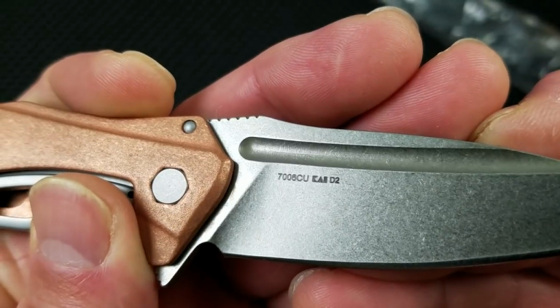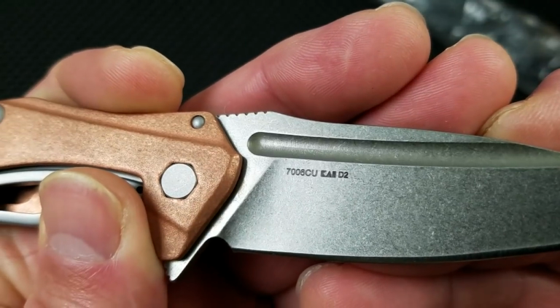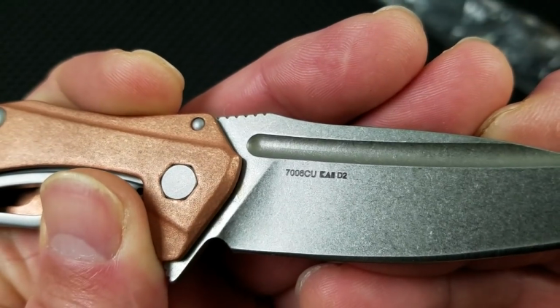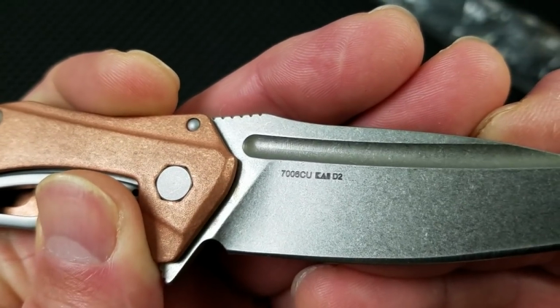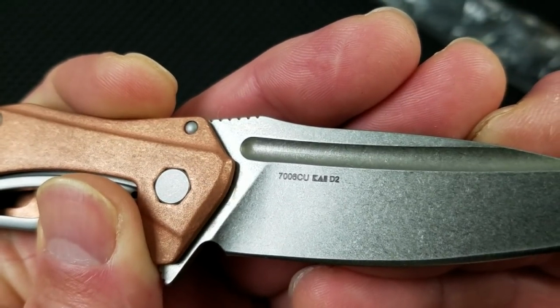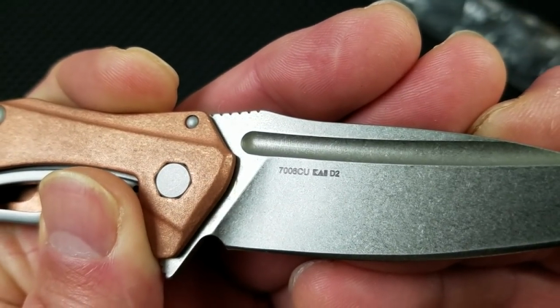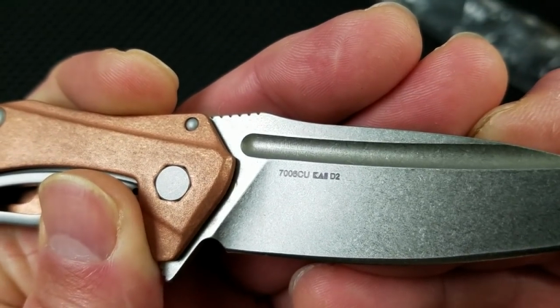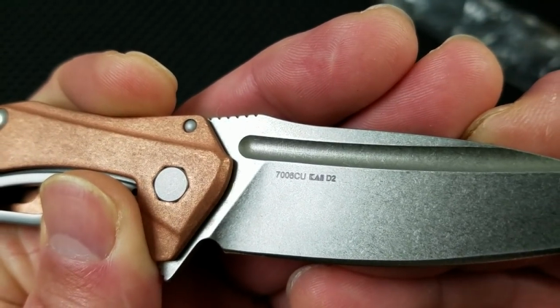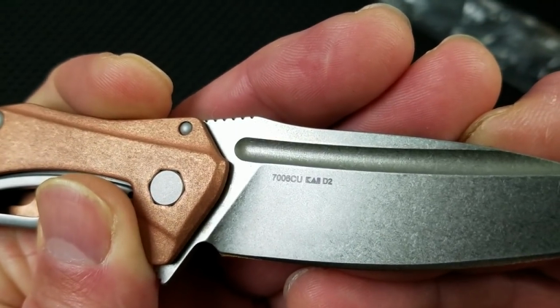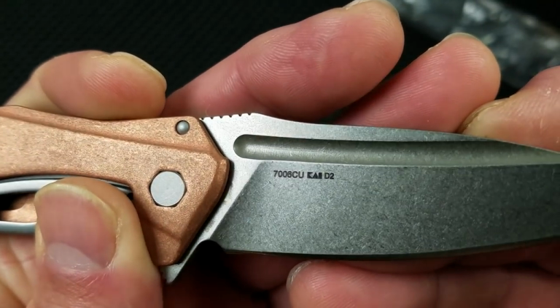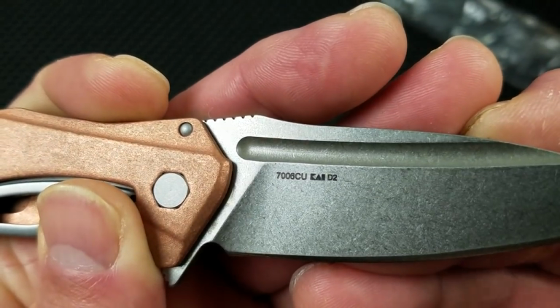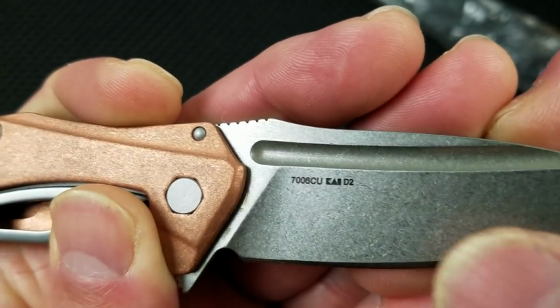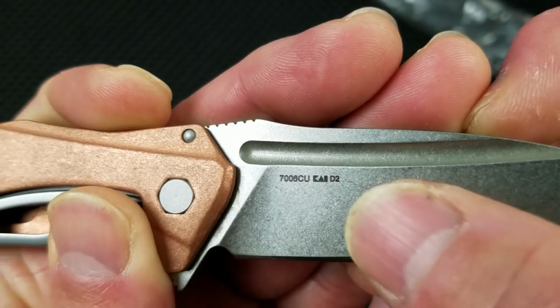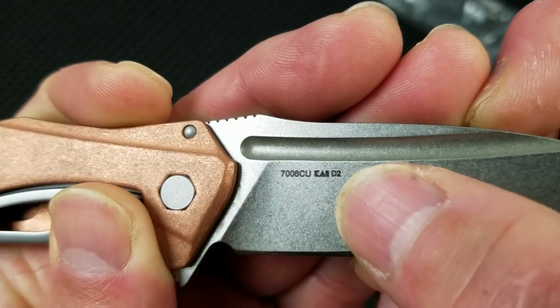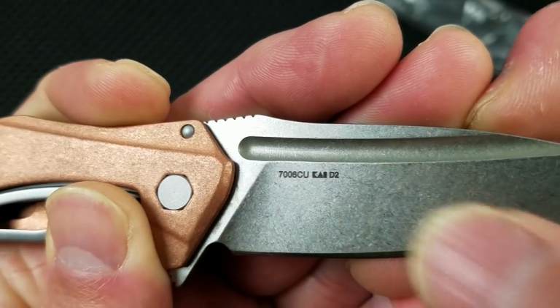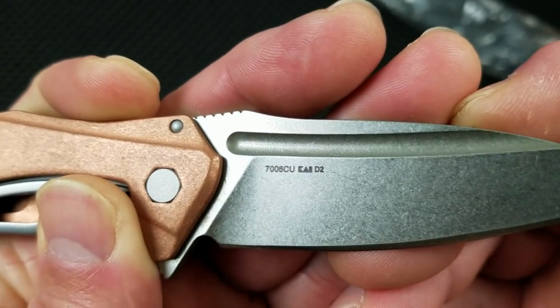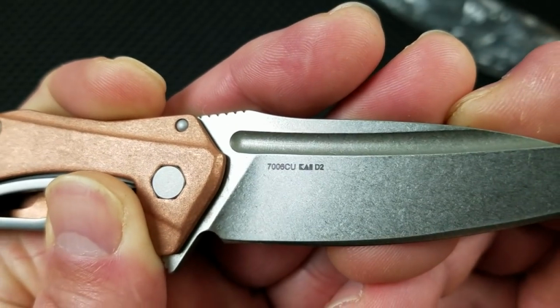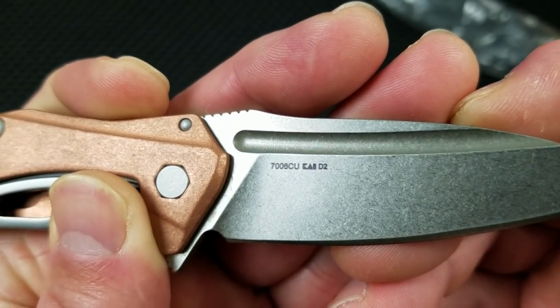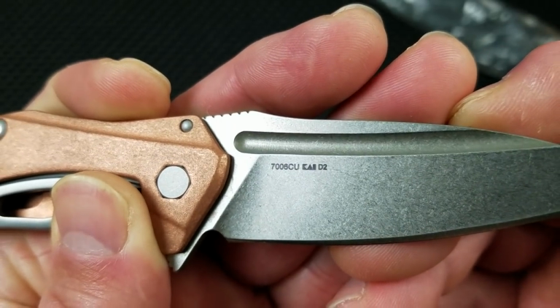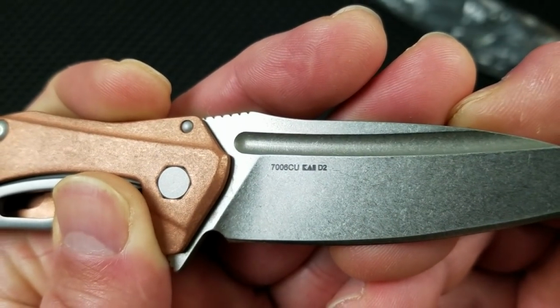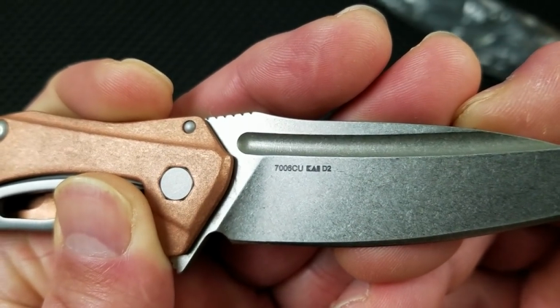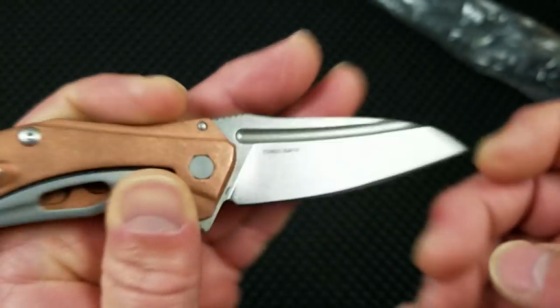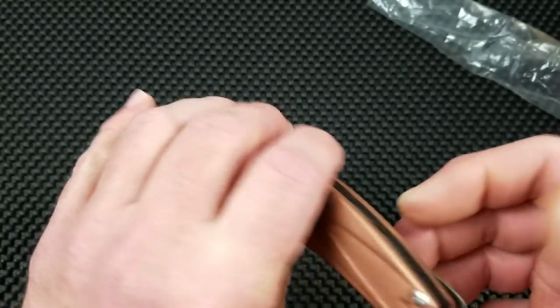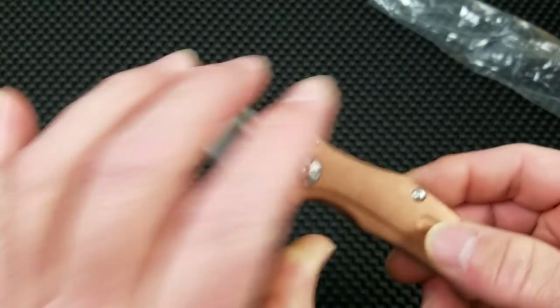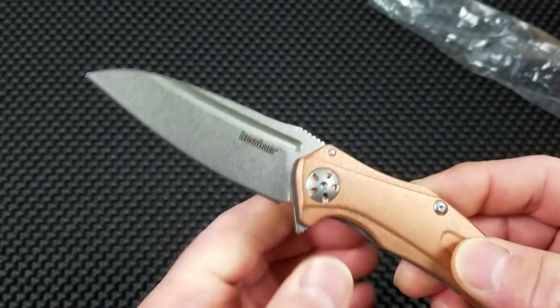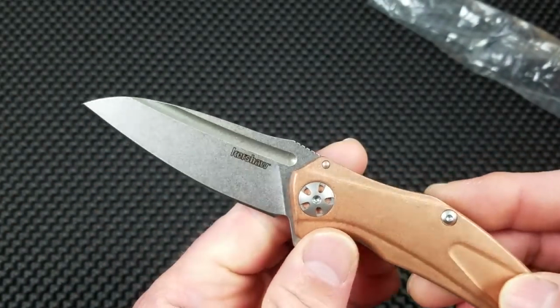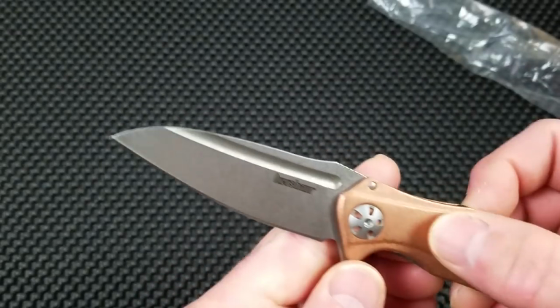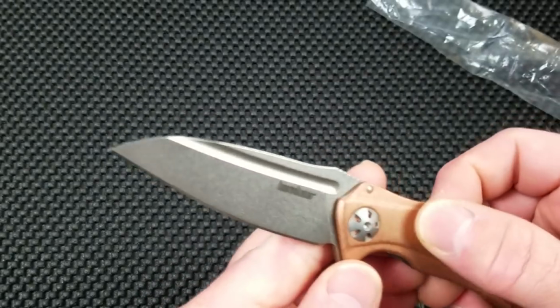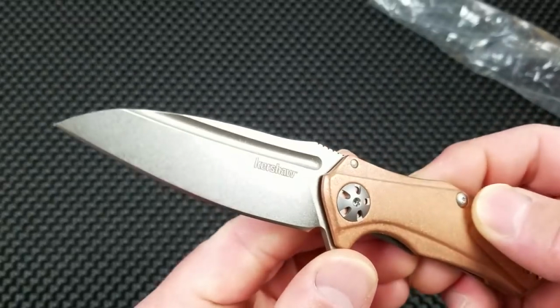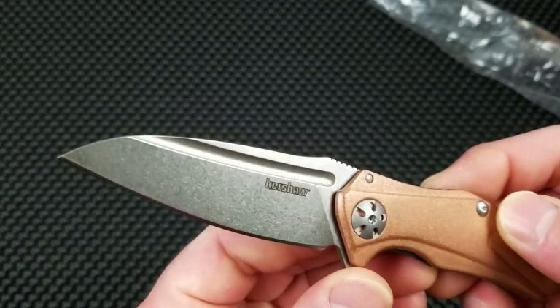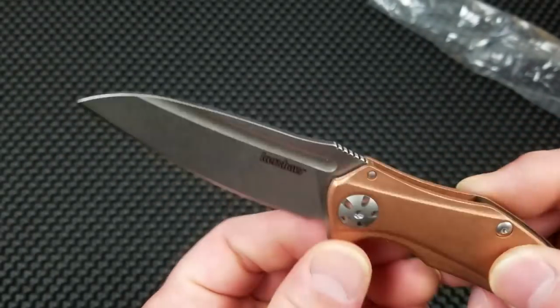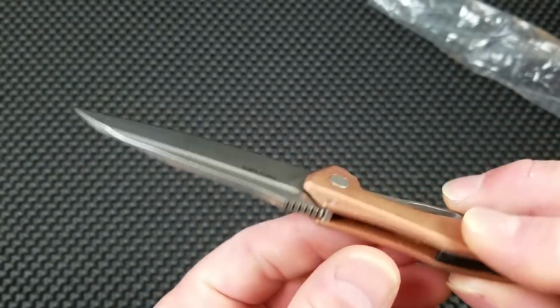On the blade: 7006CU, Kai Cutlery, and your steel designator D2. That's something people were pretty happy with.